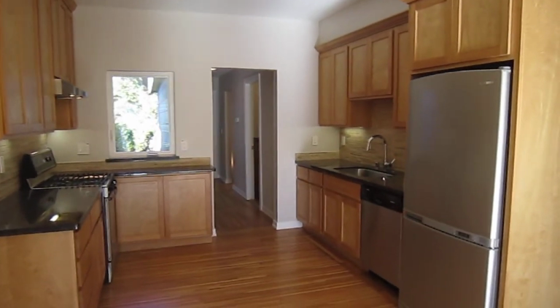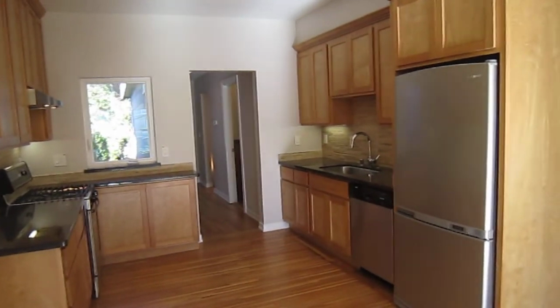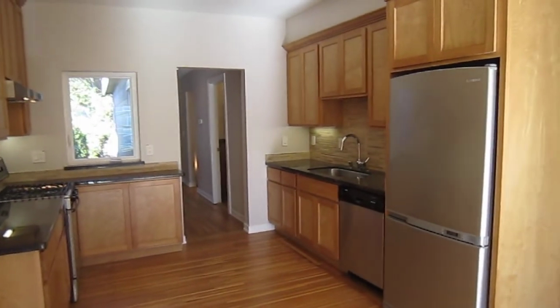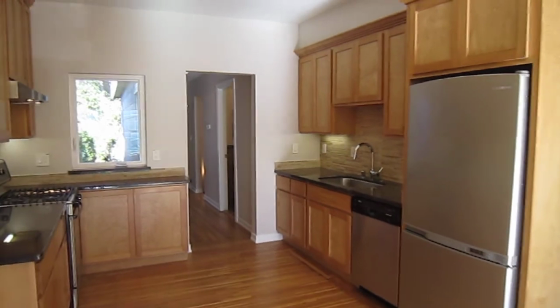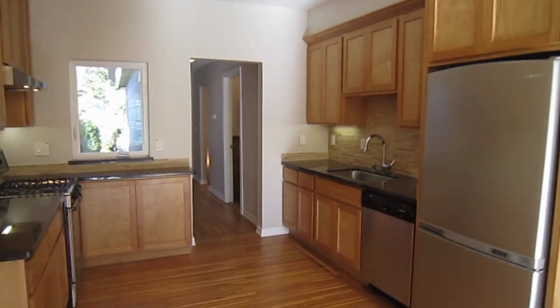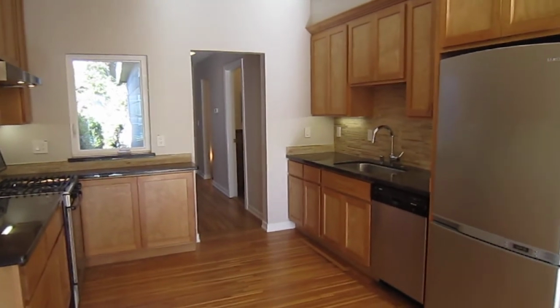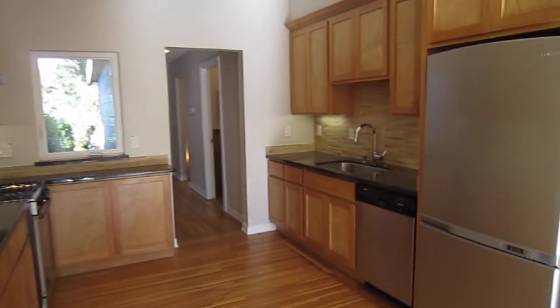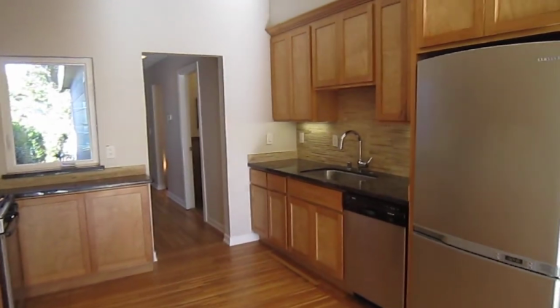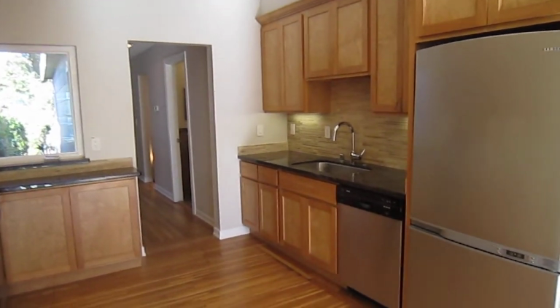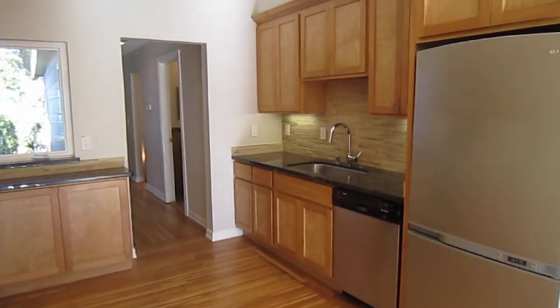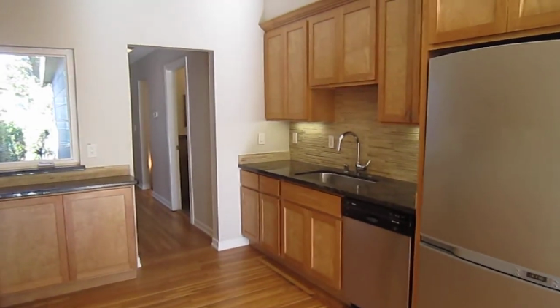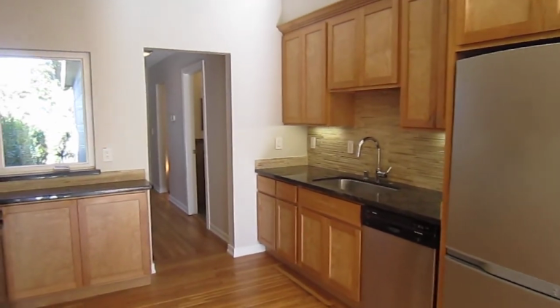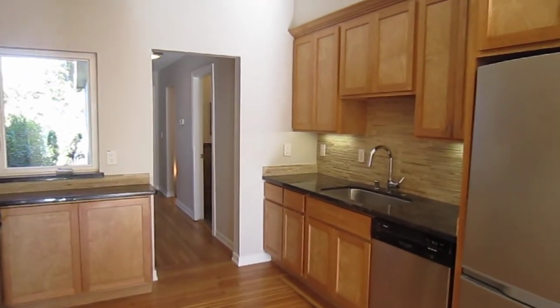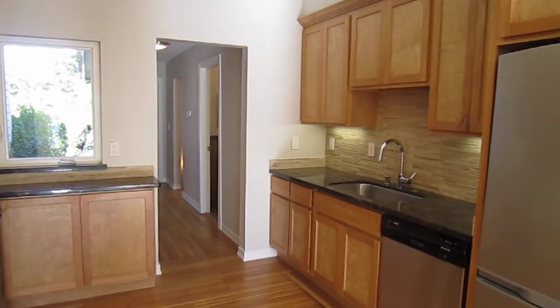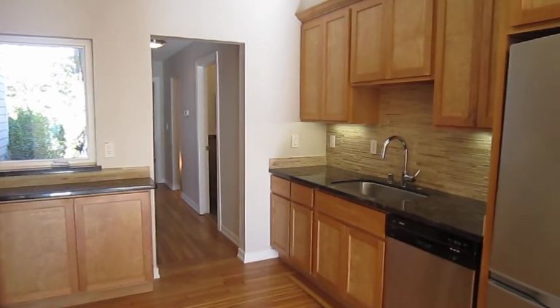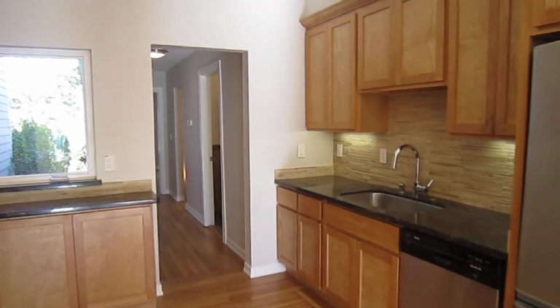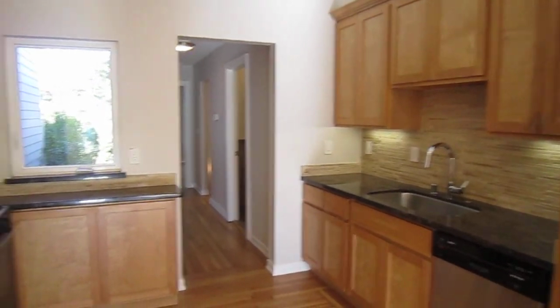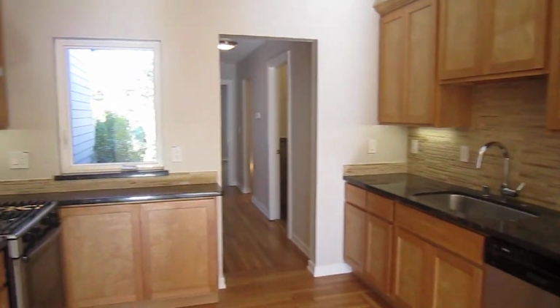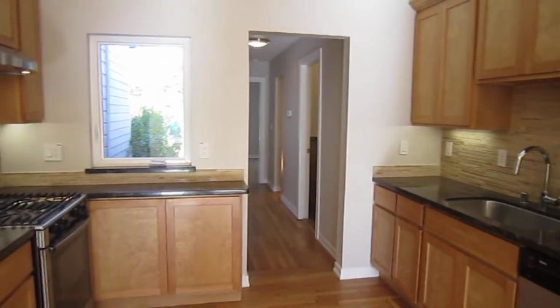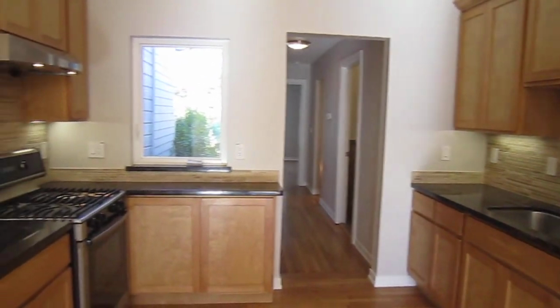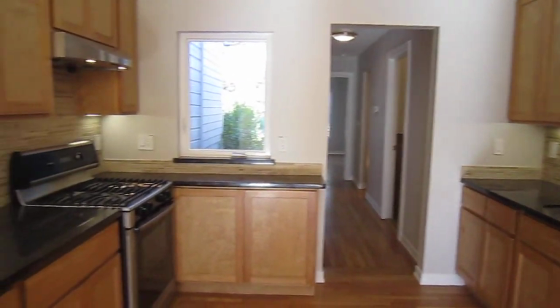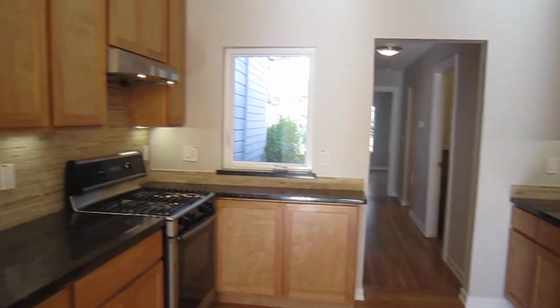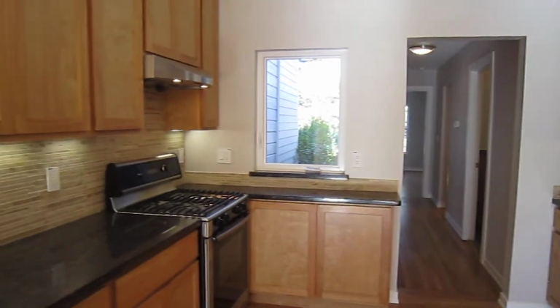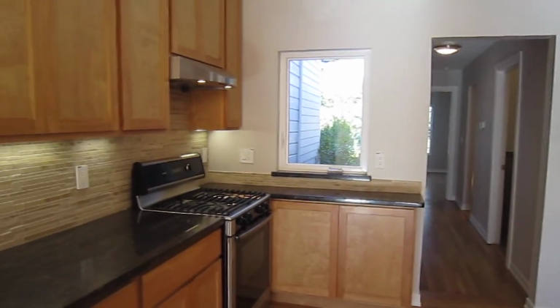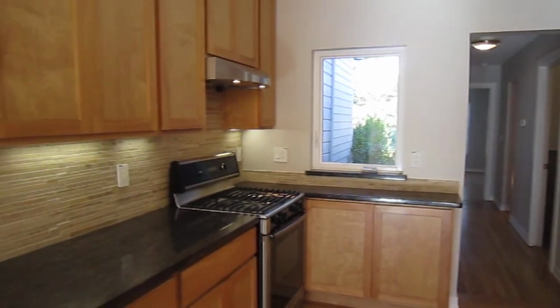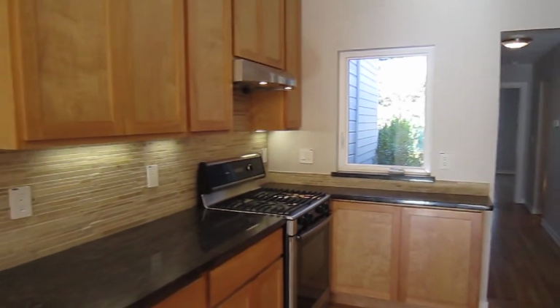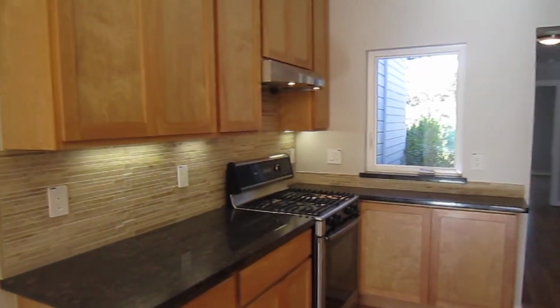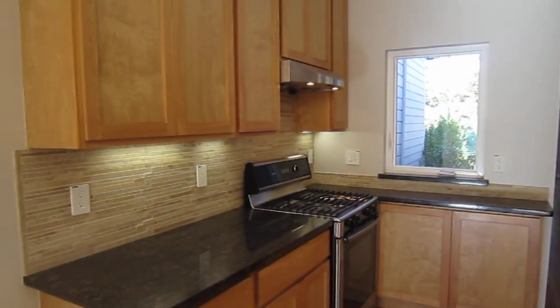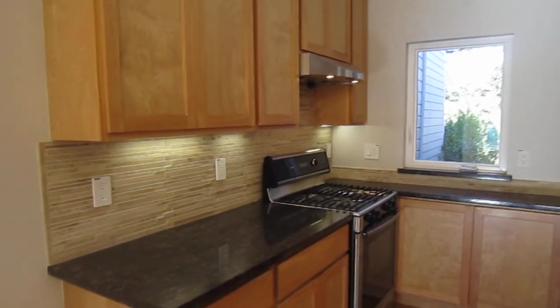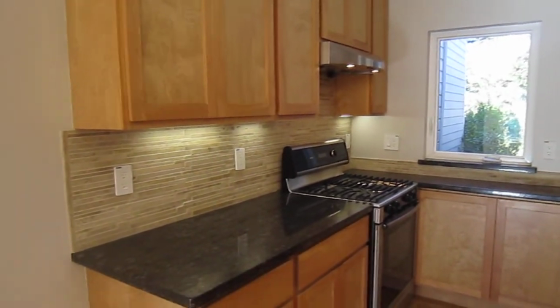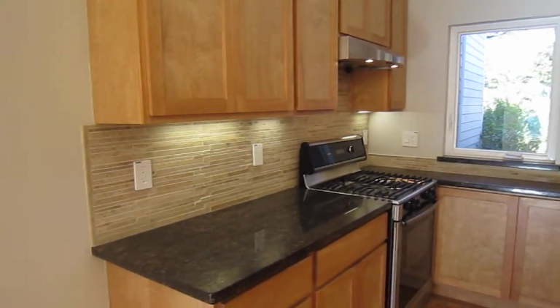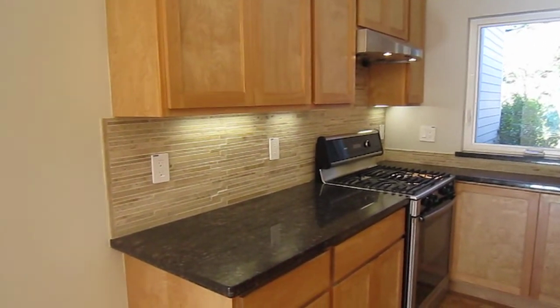Got stainless steel appliances, including a Samsung refrigerator, dishwasher, gas range, plenty of cabinet space and counter space.